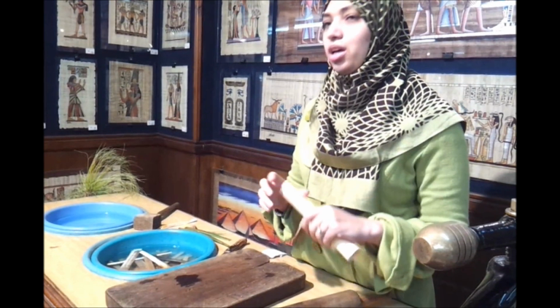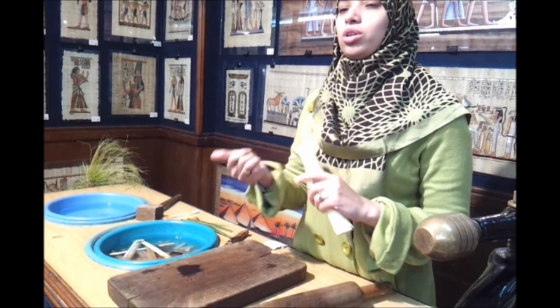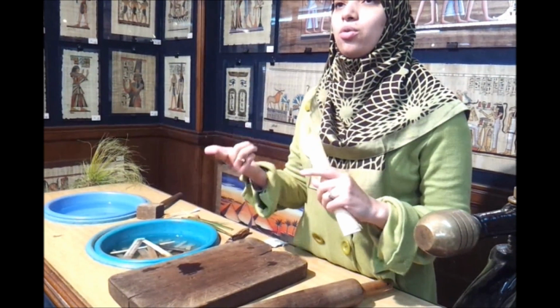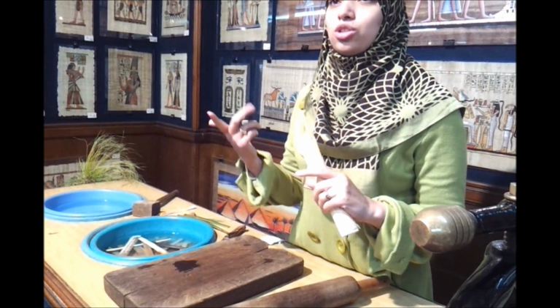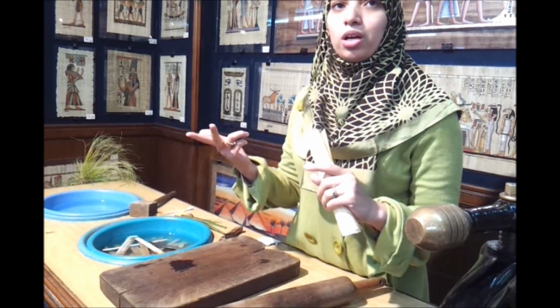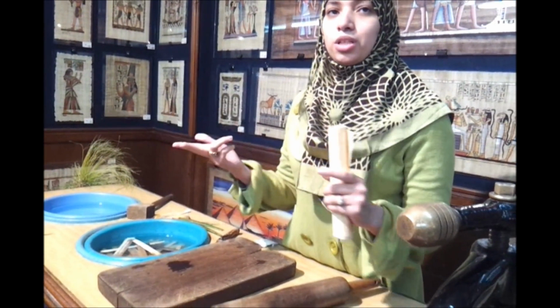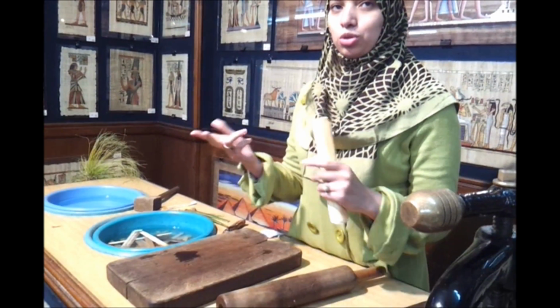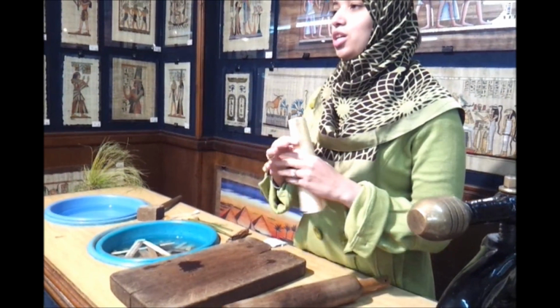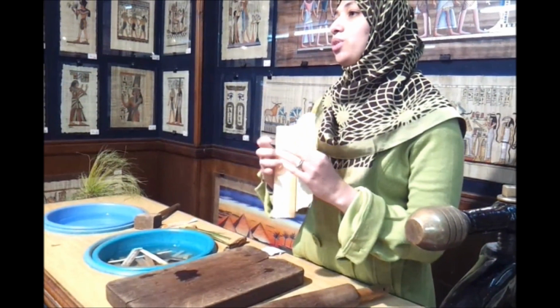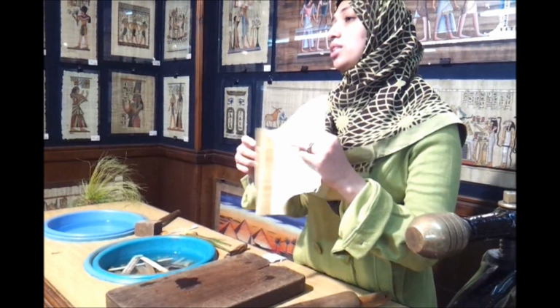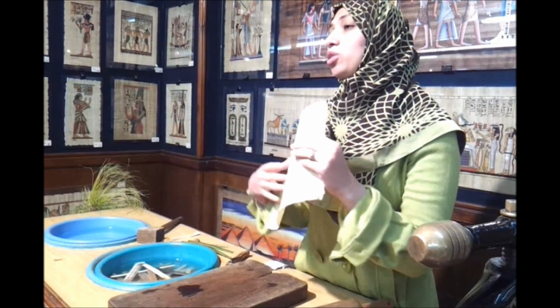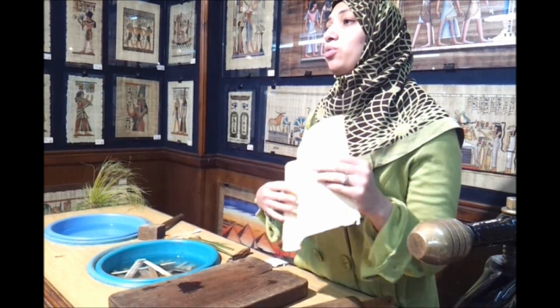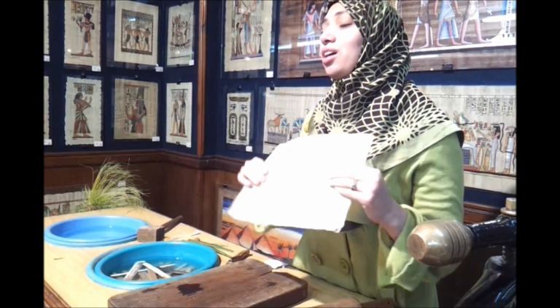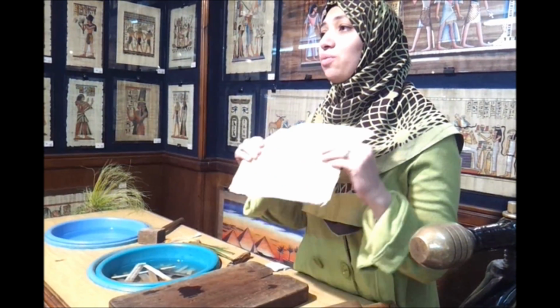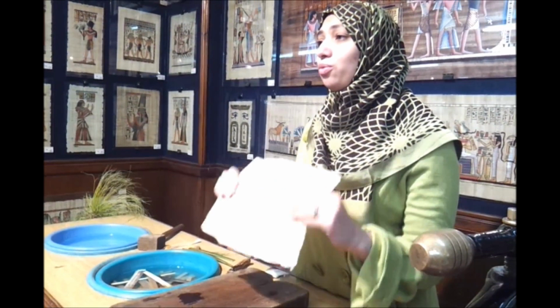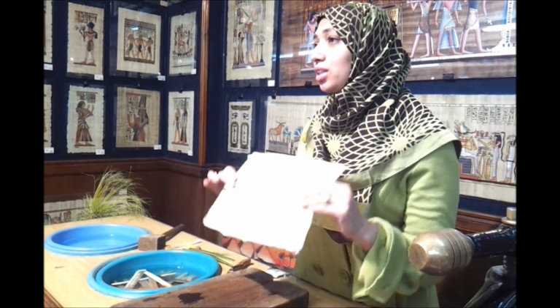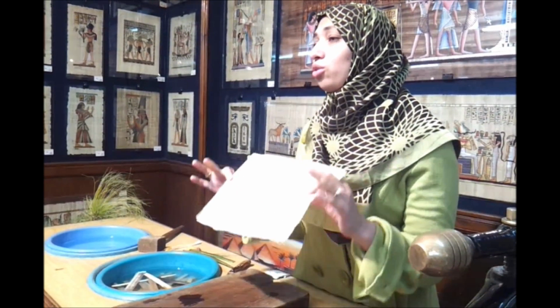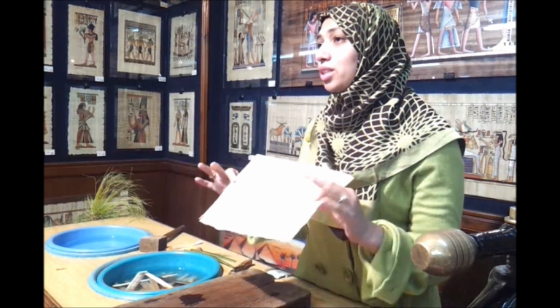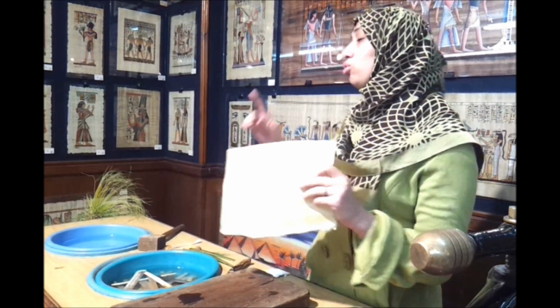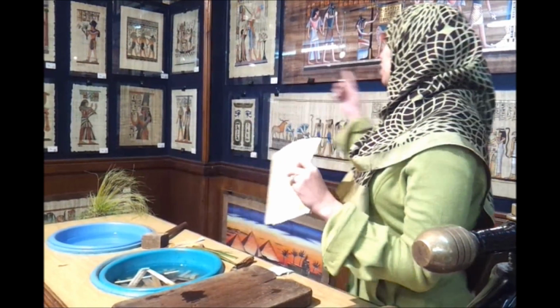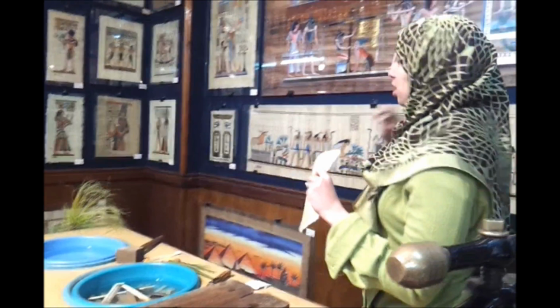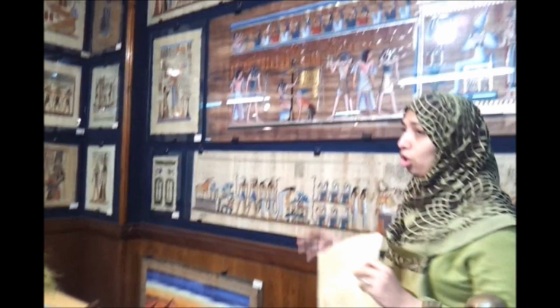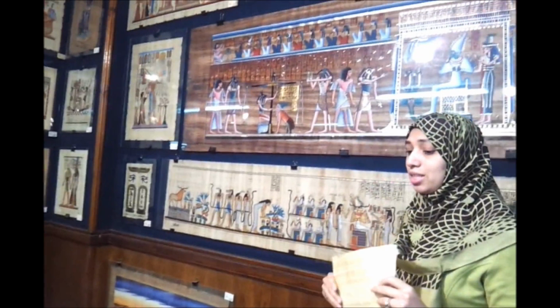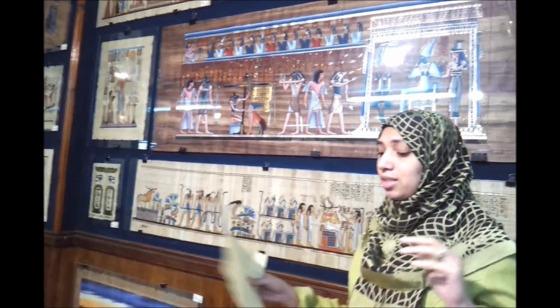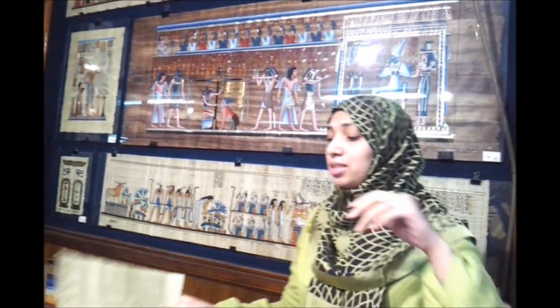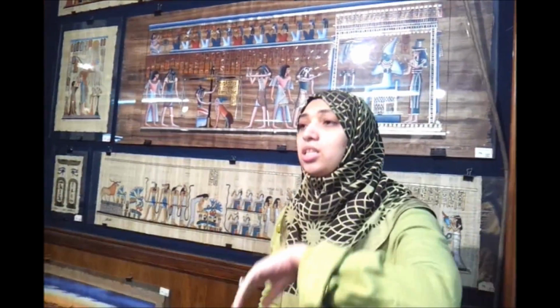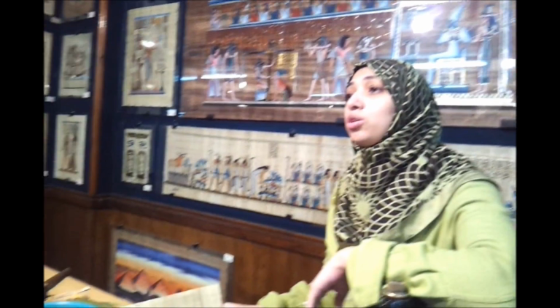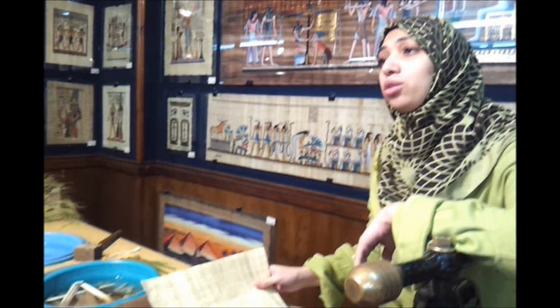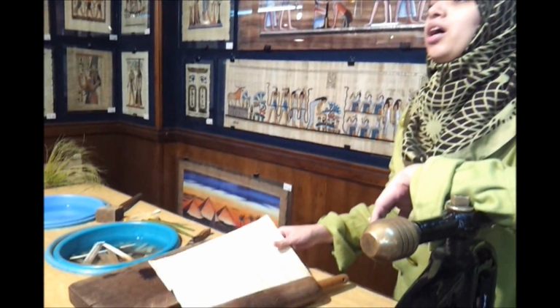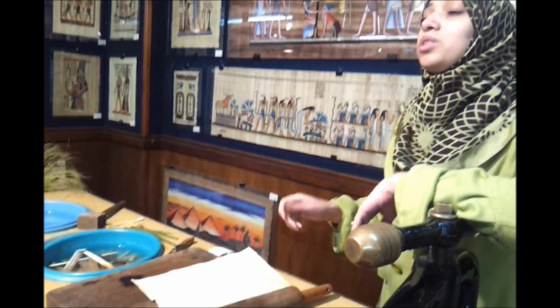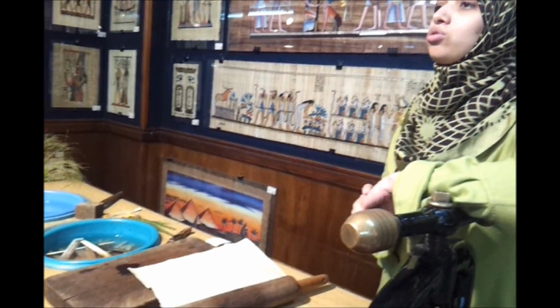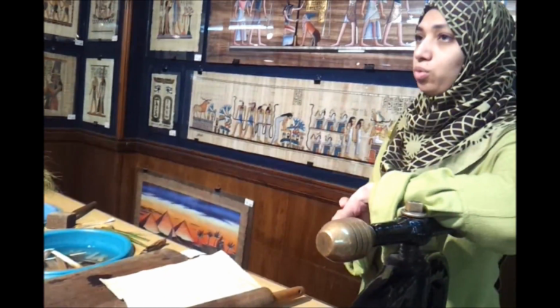Watercolor, gouache, aquarelle — everything is possible. Then we send this paper to the professional artists at the Faculty of Fine Arts in Cairo University to draw all the designs here. All these designs are like the designs in the Egyptian Museum and the tombs in Nubia and Aswan.